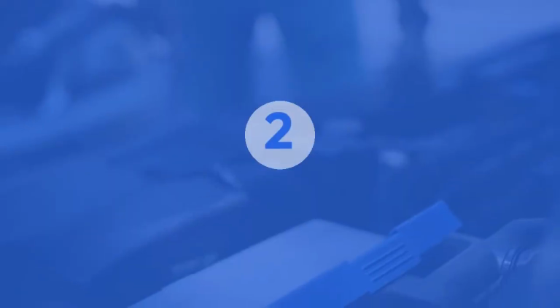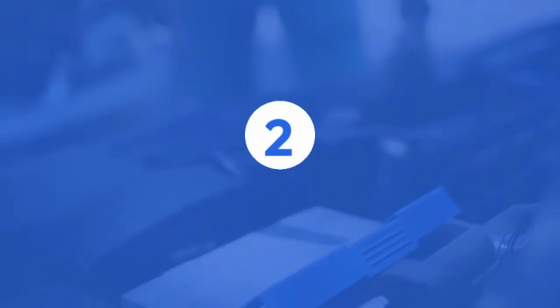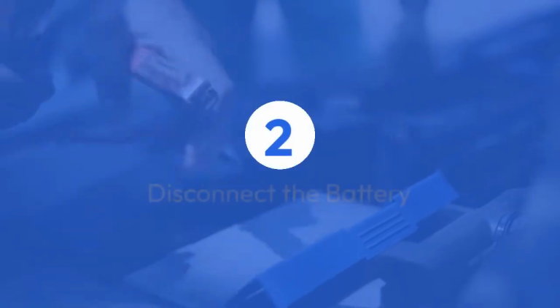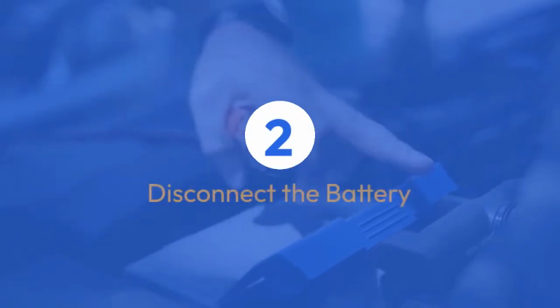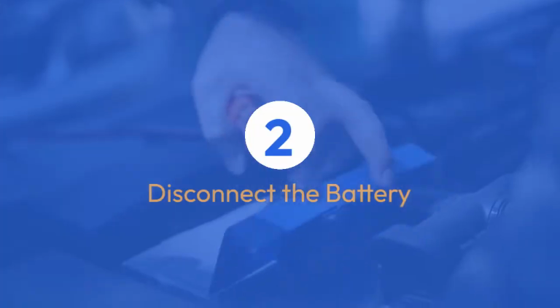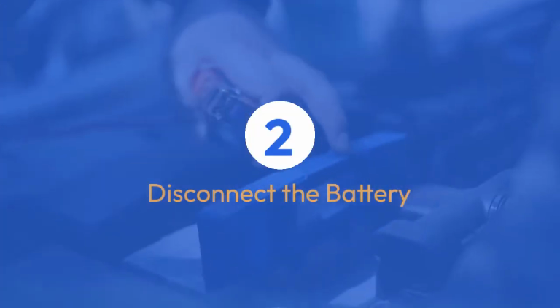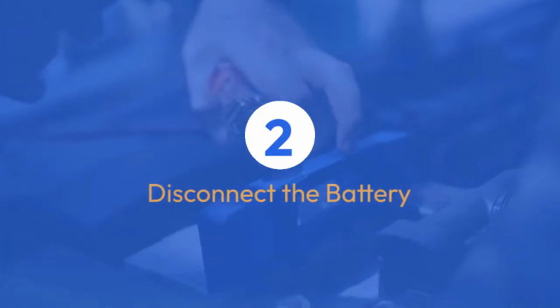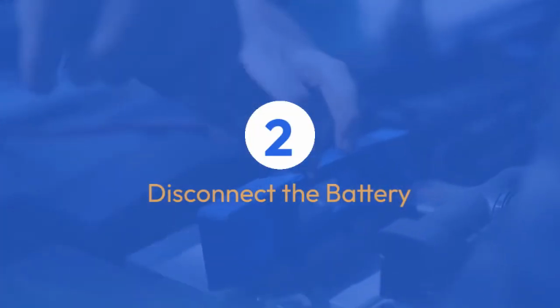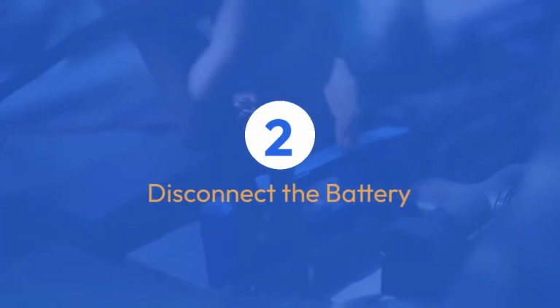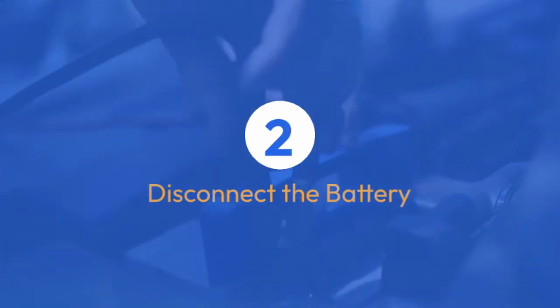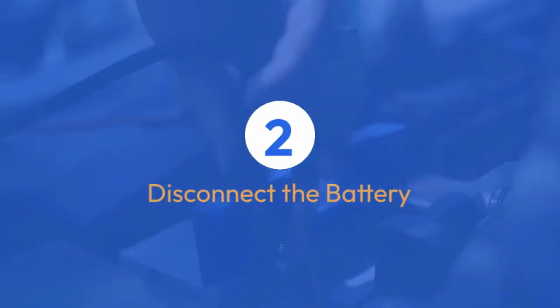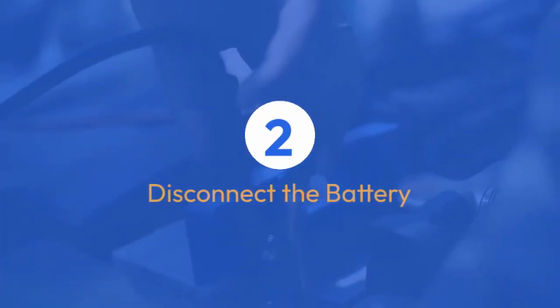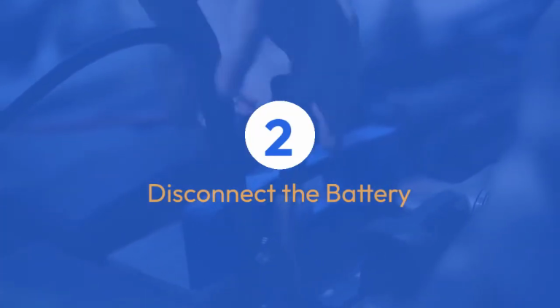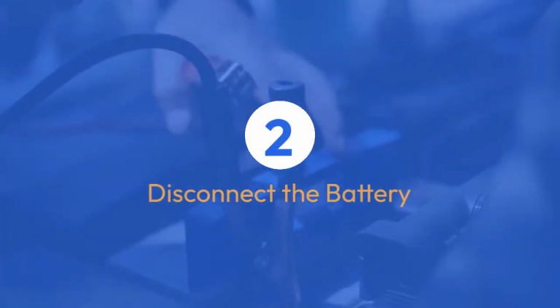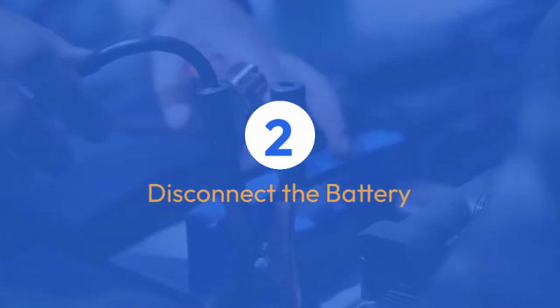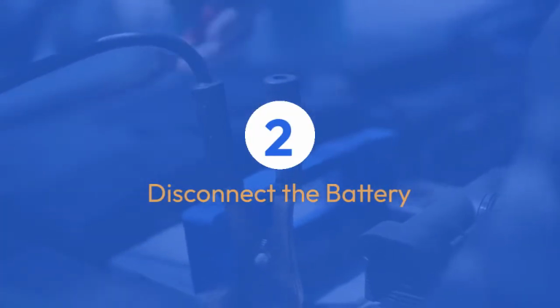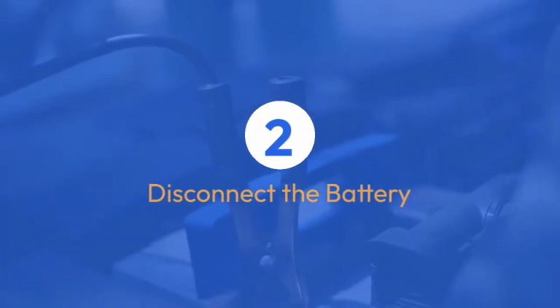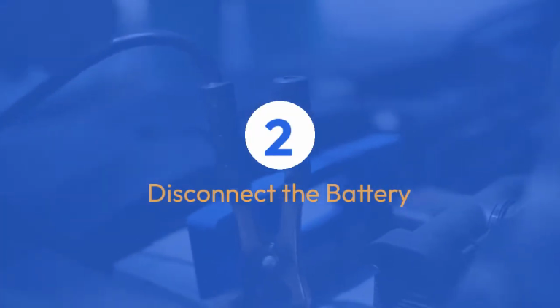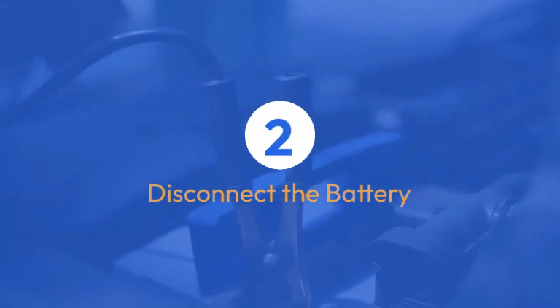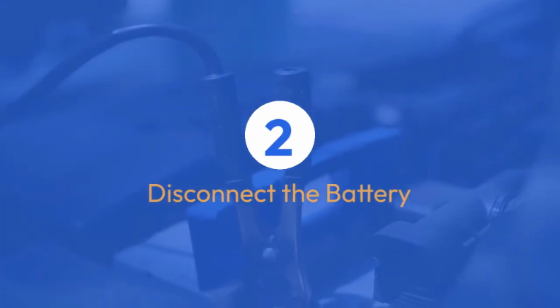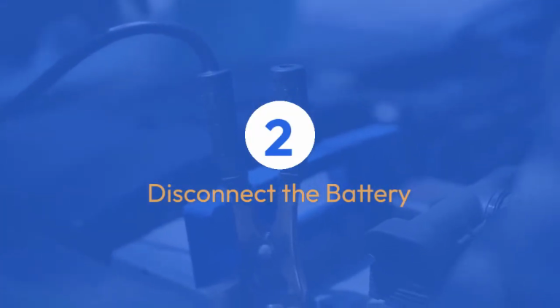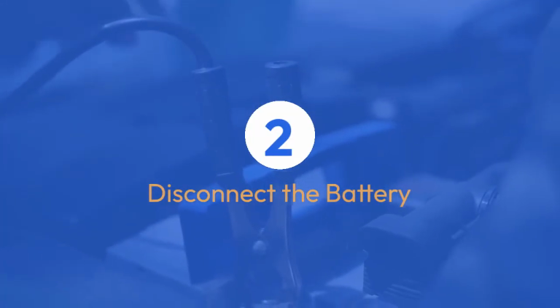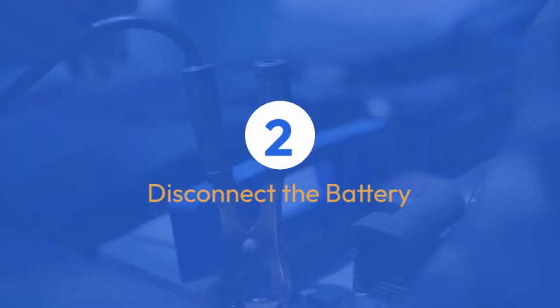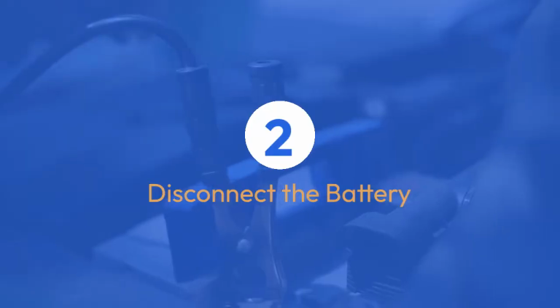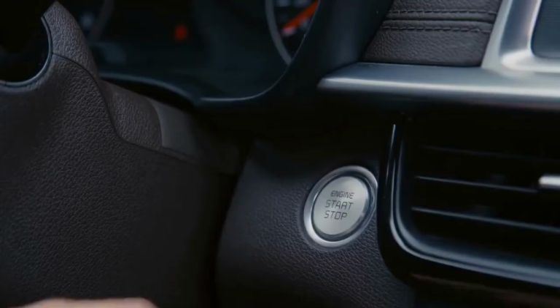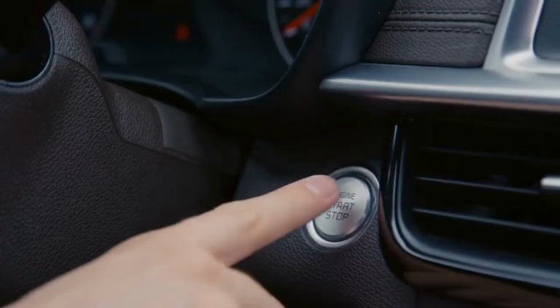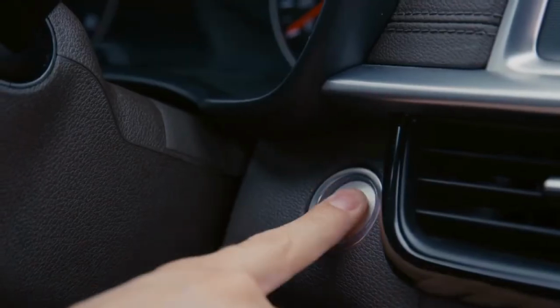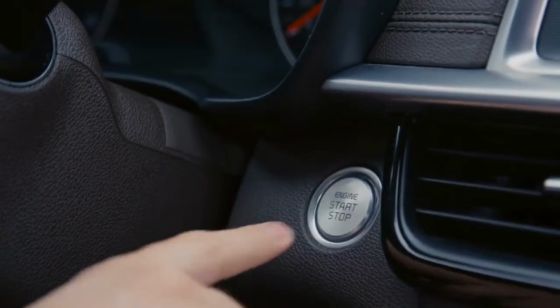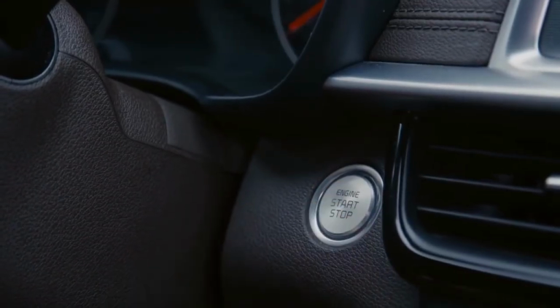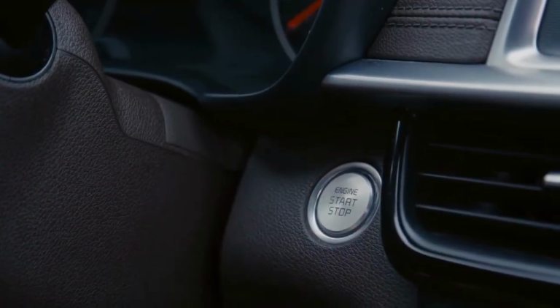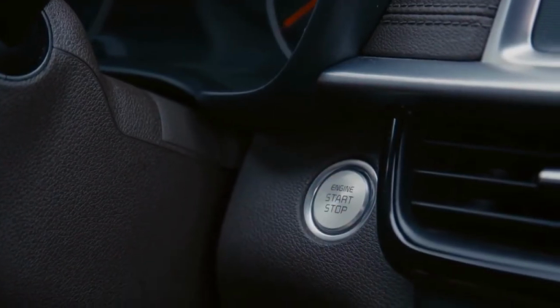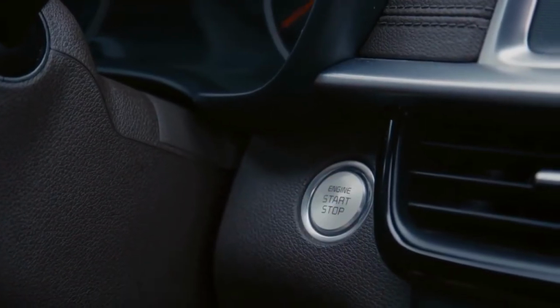Step 2: Disconnect the battery. Disconnect the negative terminal of your car battery. This will ensure that the ECU is reset.